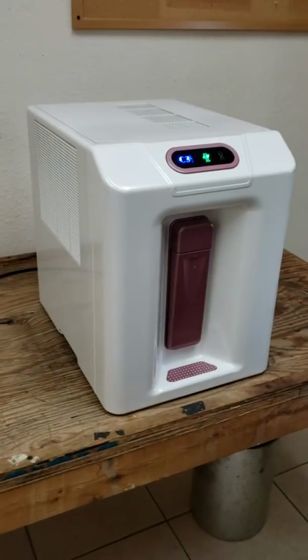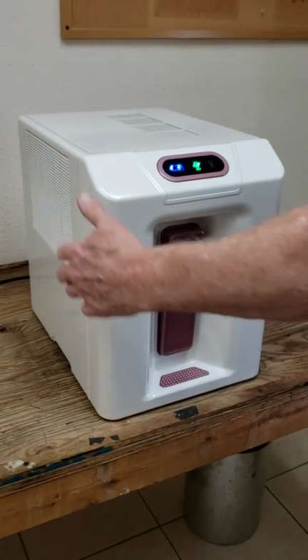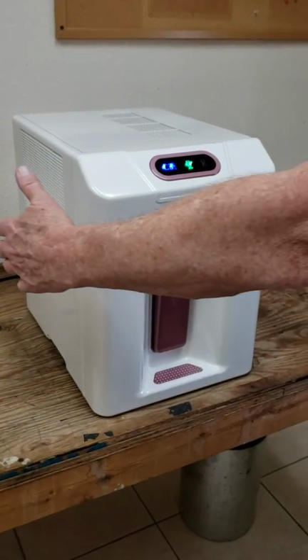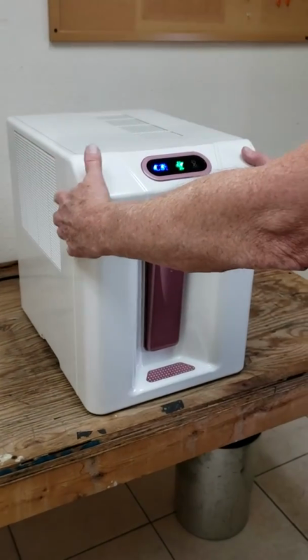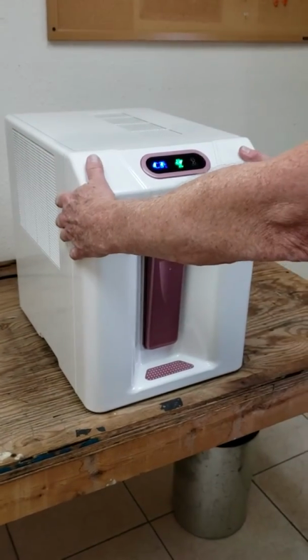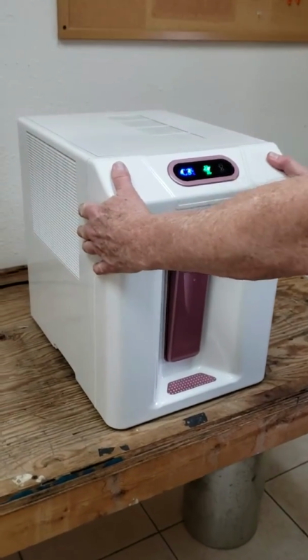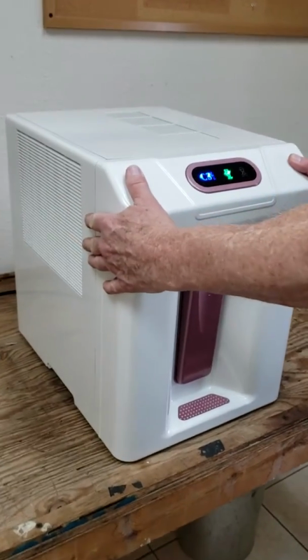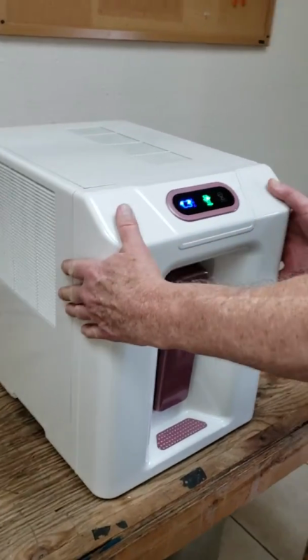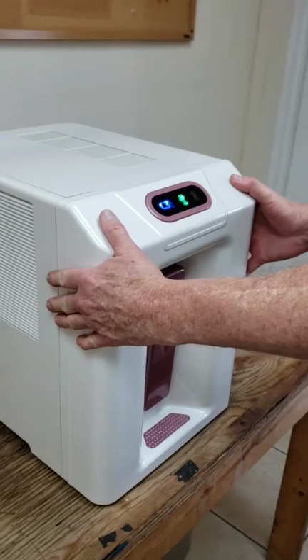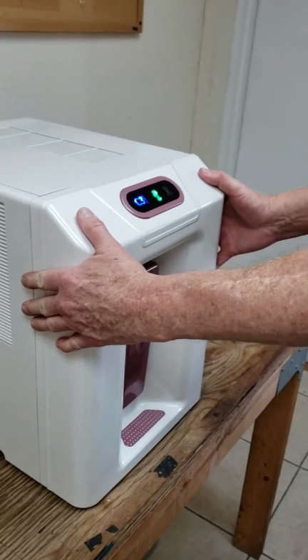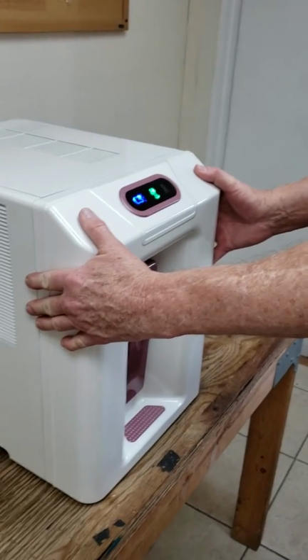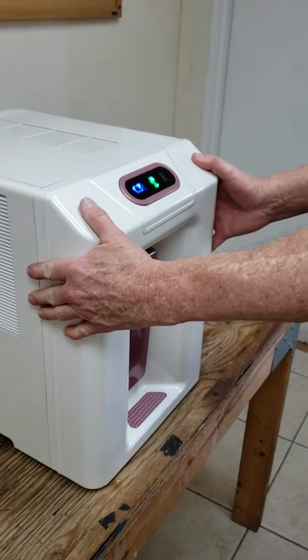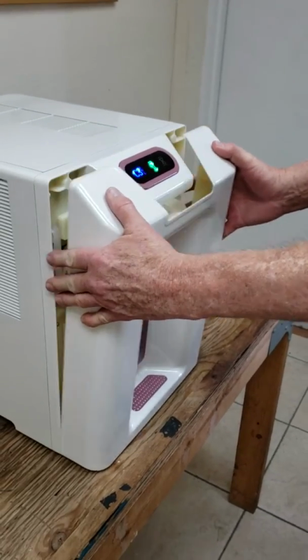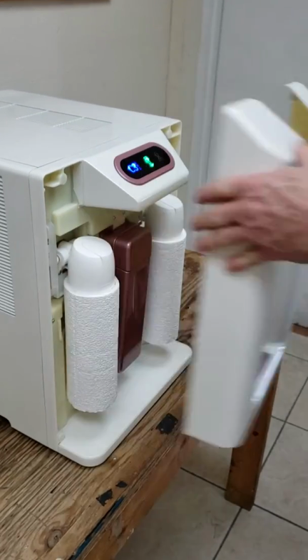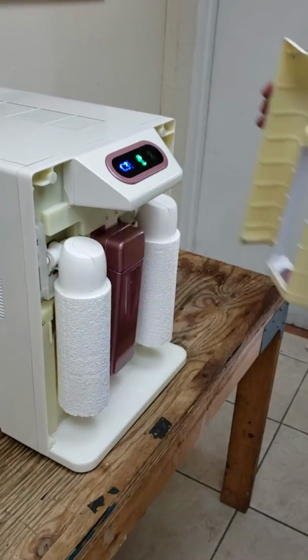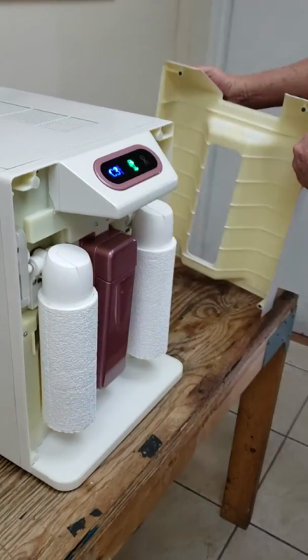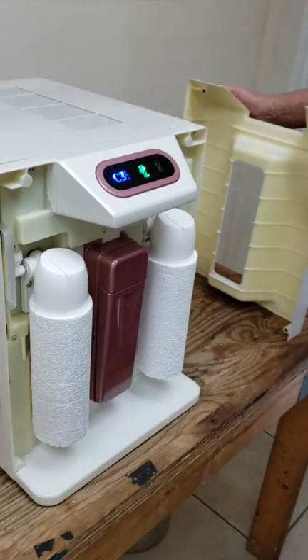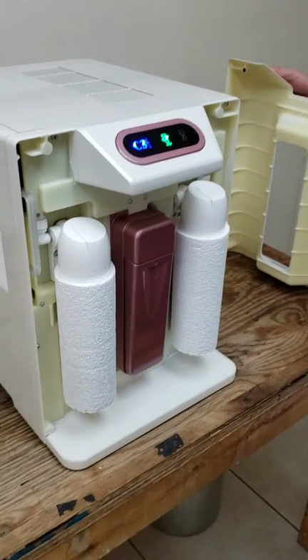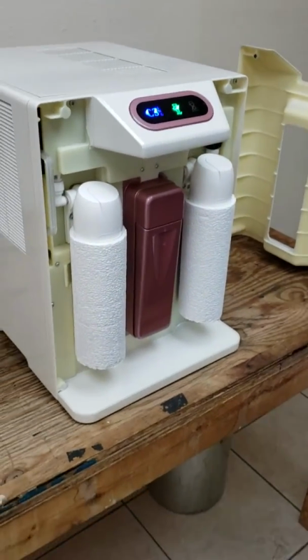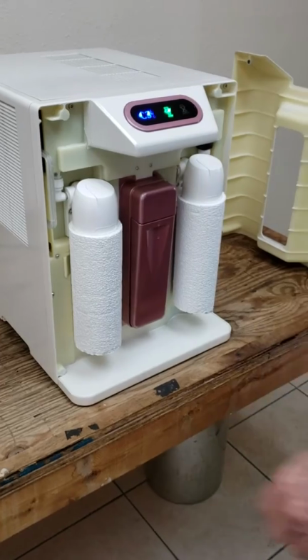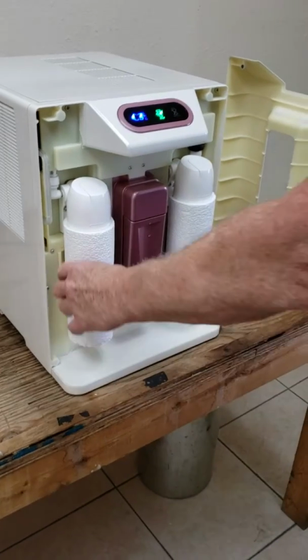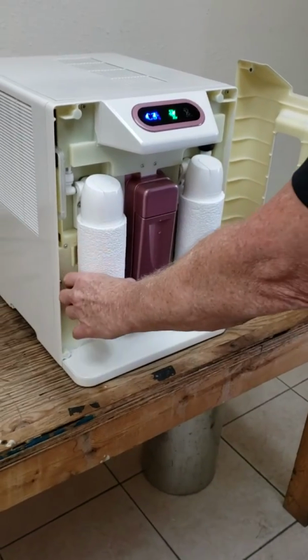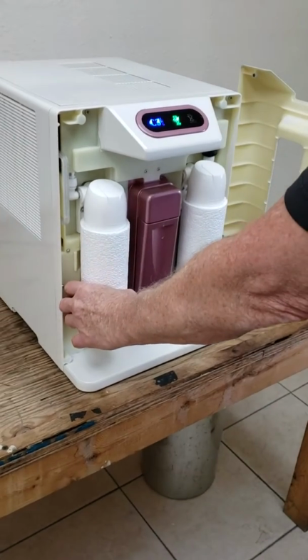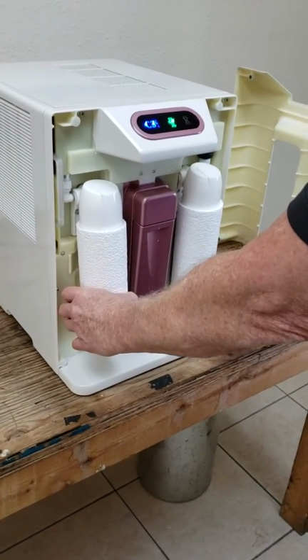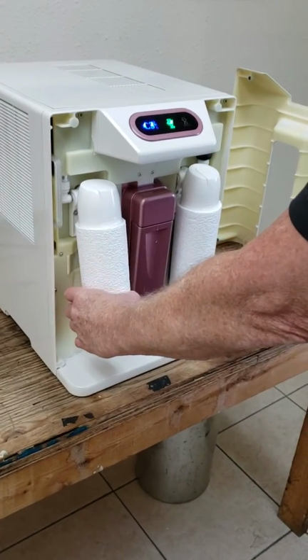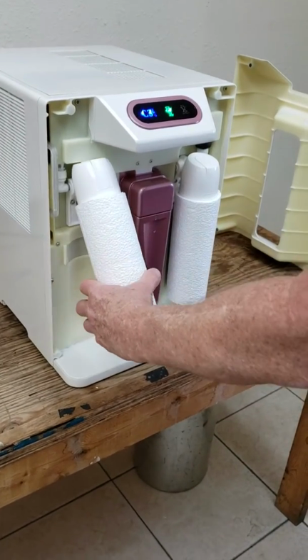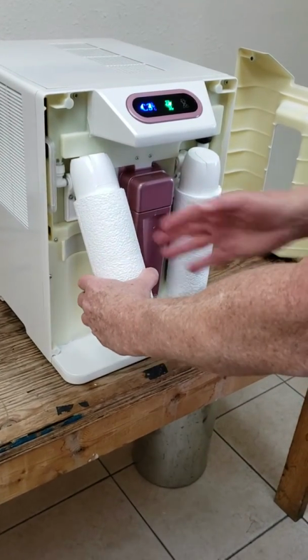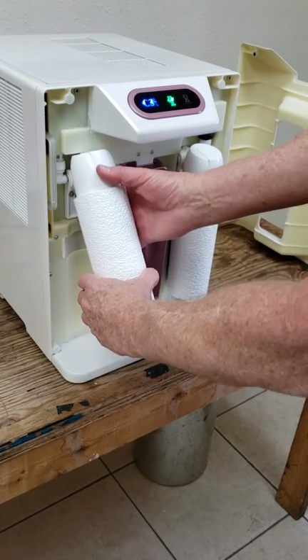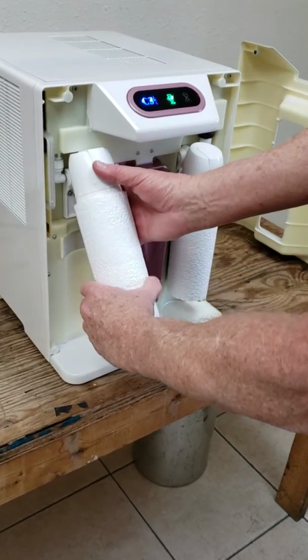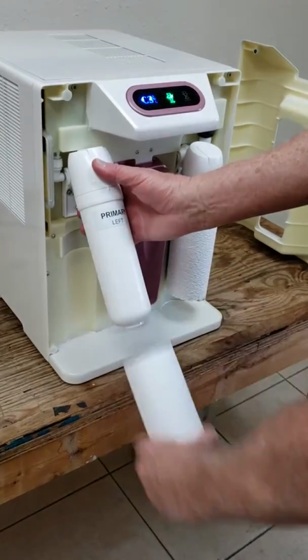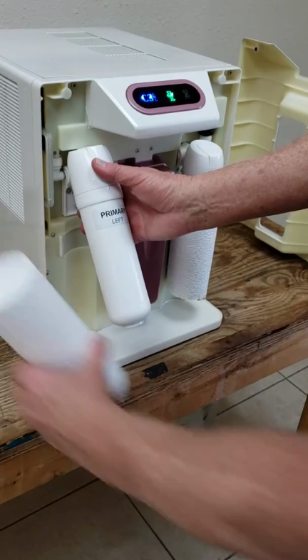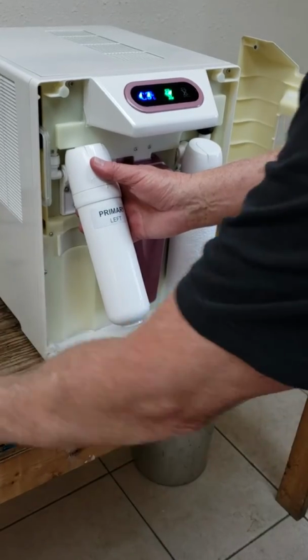The front panel of the machine also opens up so you can replace the water filter and additive cartridge. The filters or cartridge tip out and slide off the insulation.